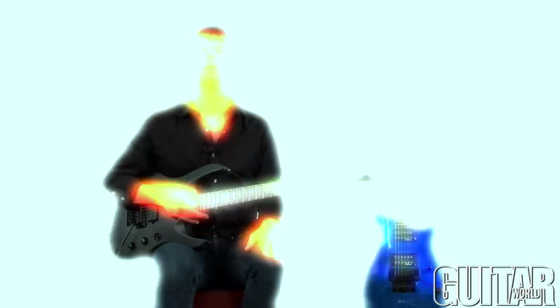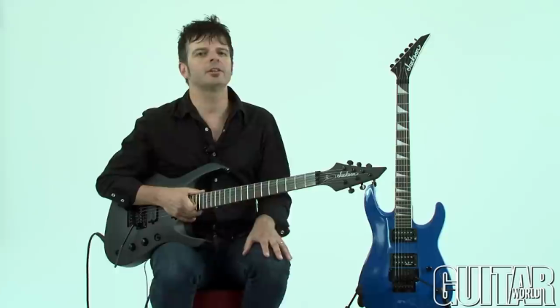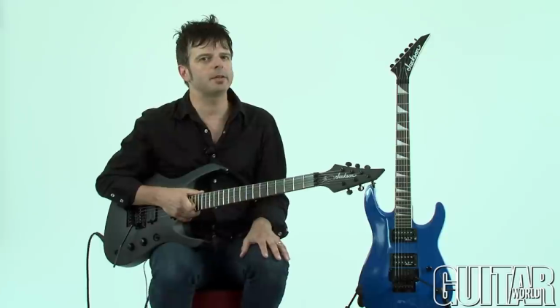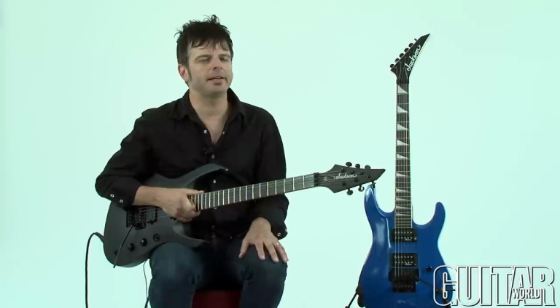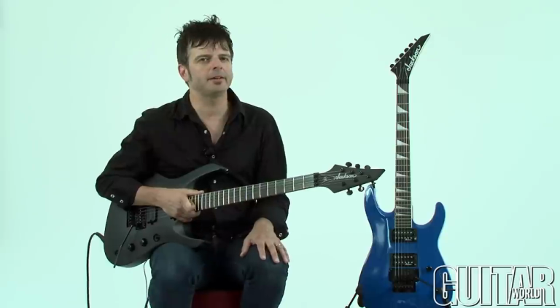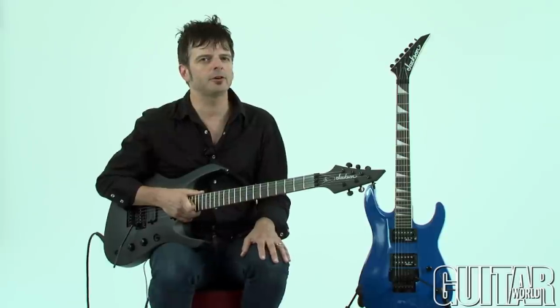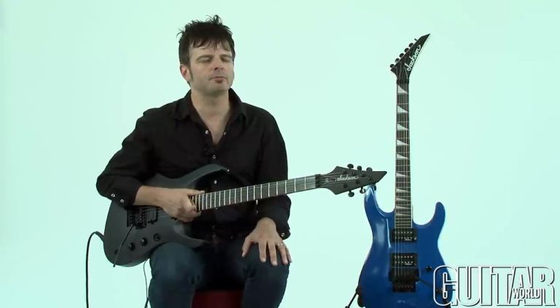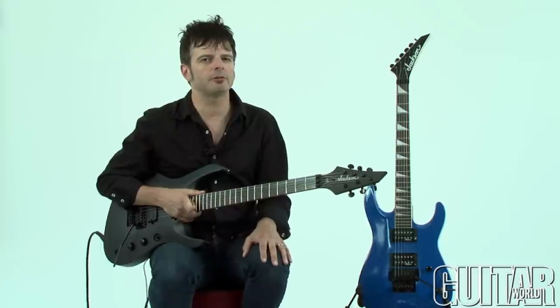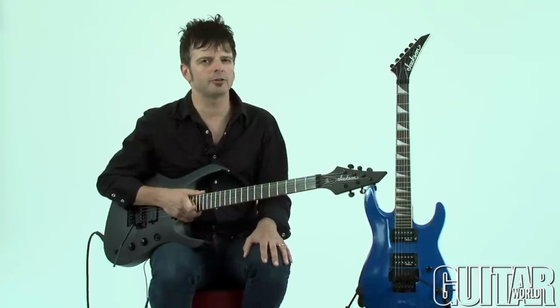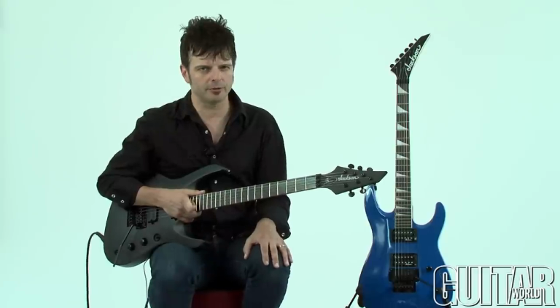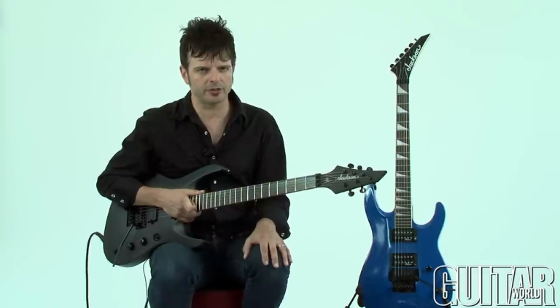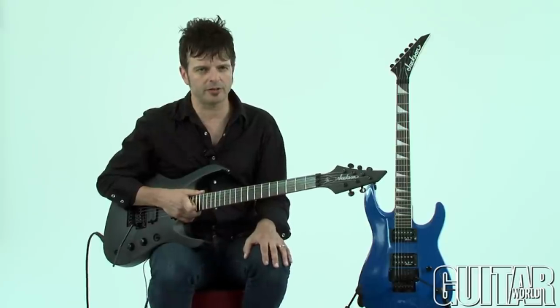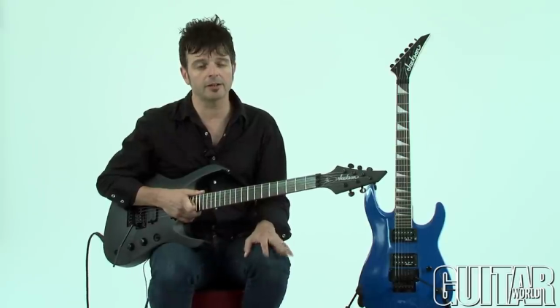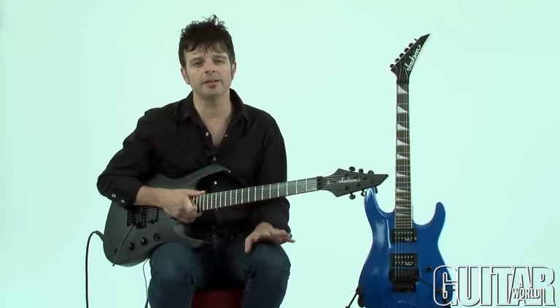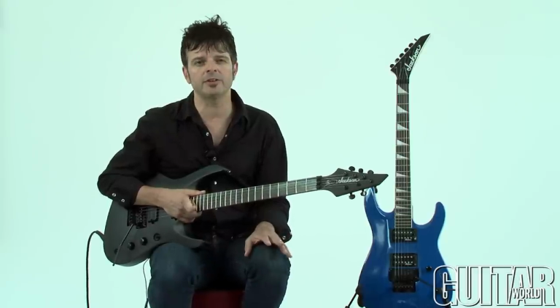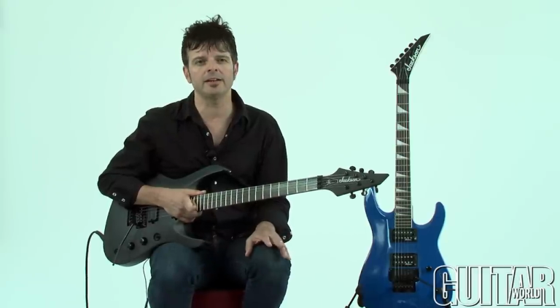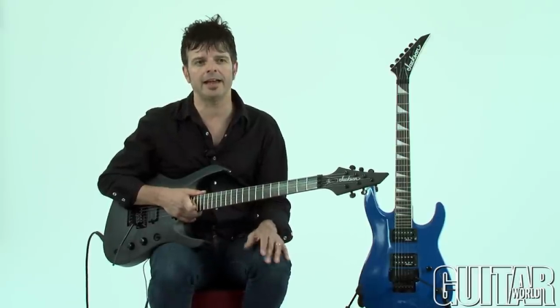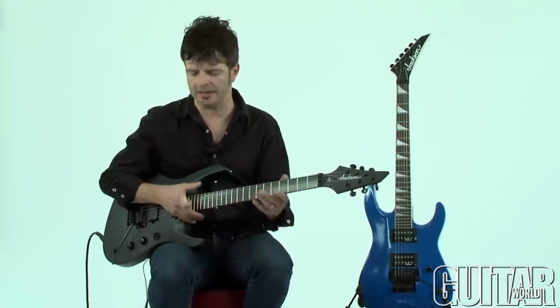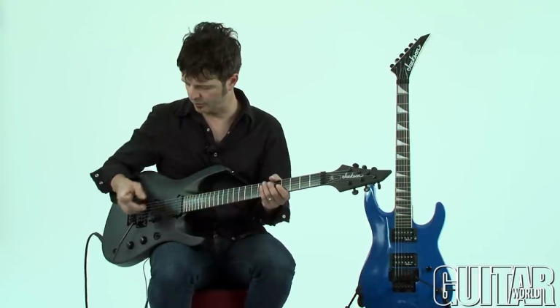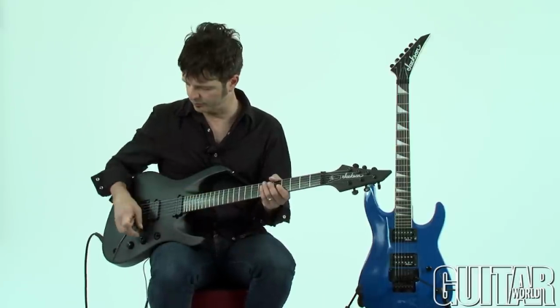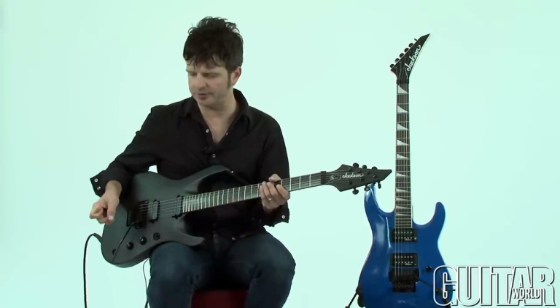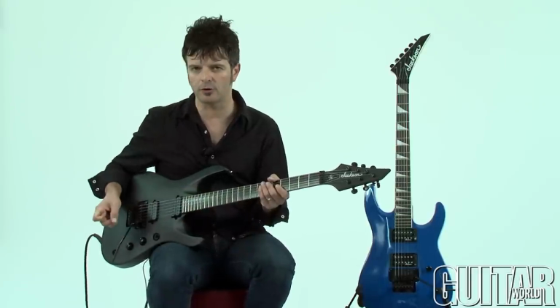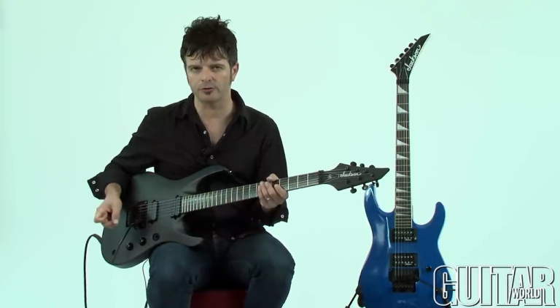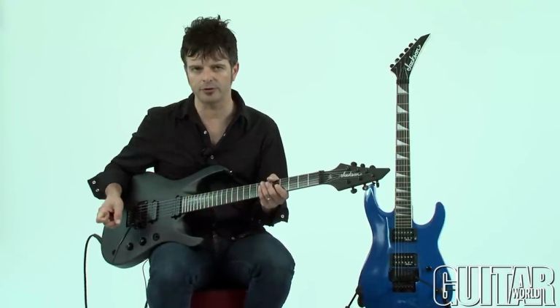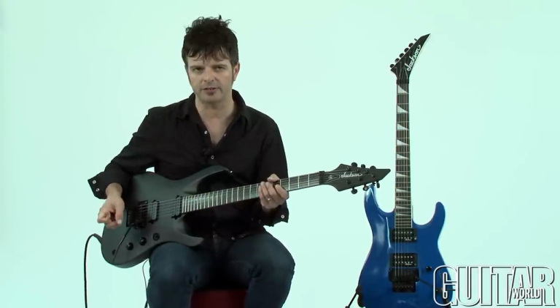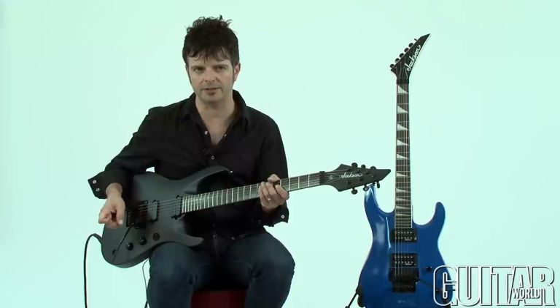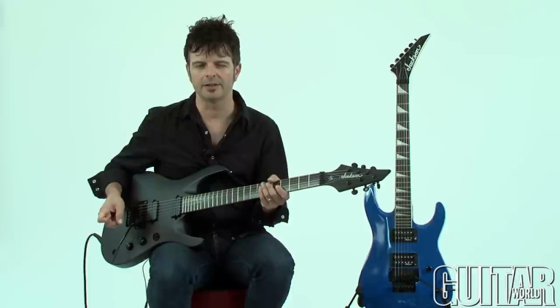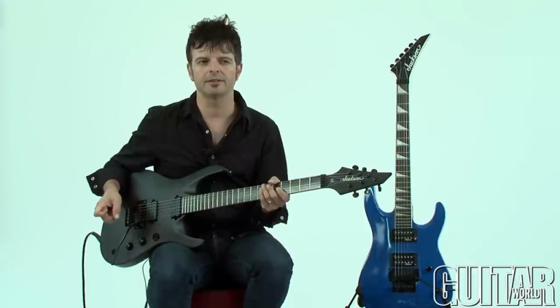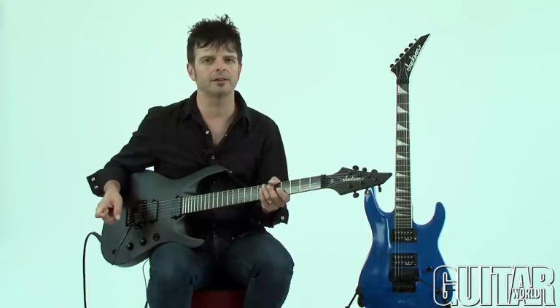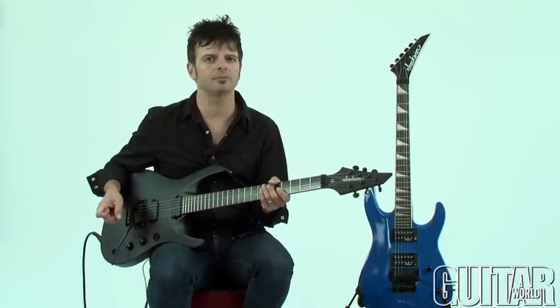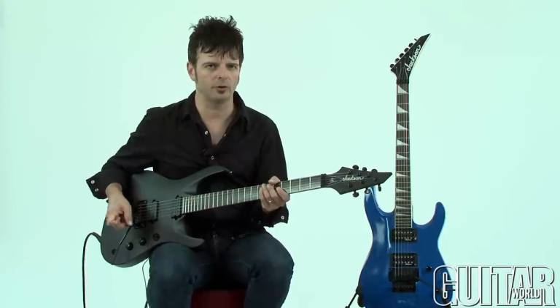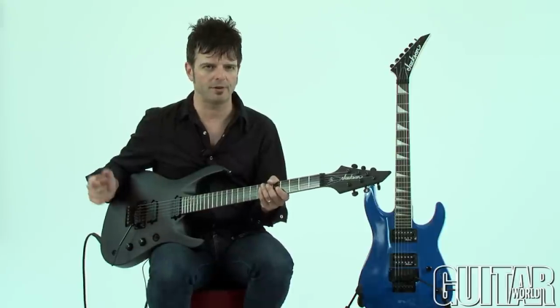Let's begin by hearing the Chris Broderick Soloist 6 on a clean setting and I'll also split the coil so you get to hear the split coil sound.